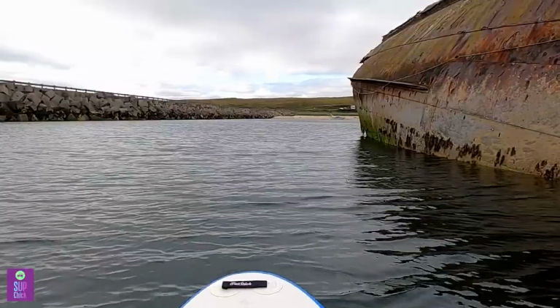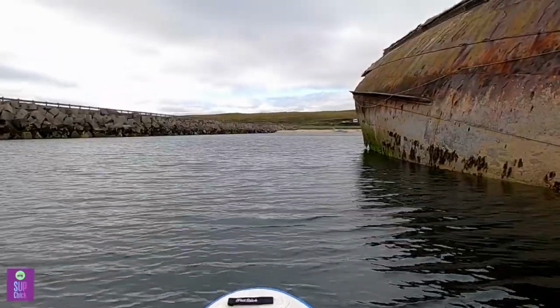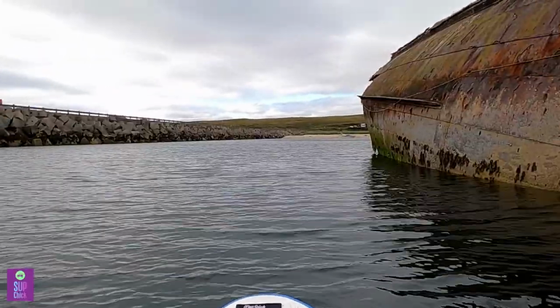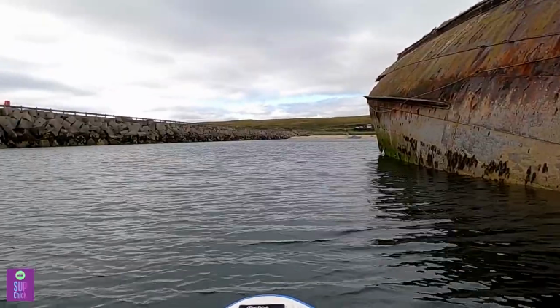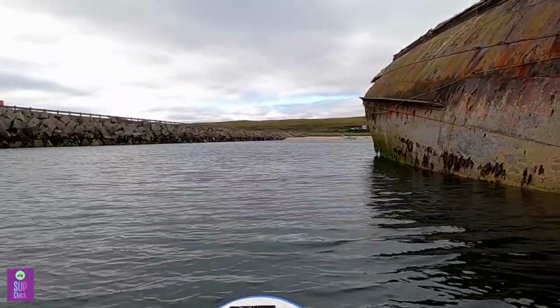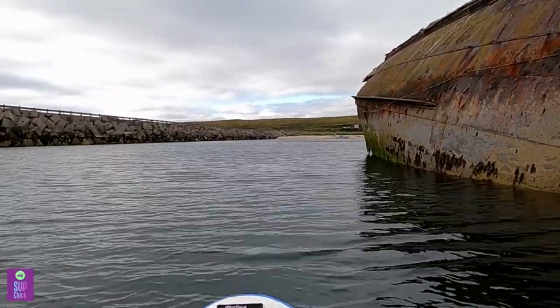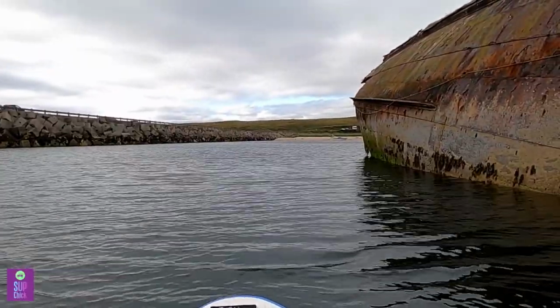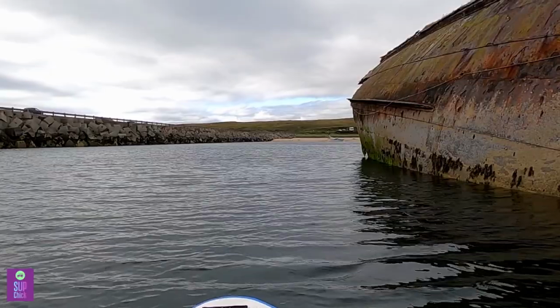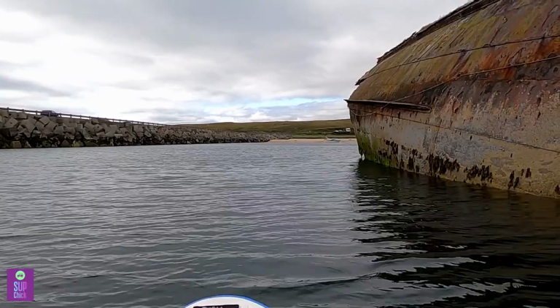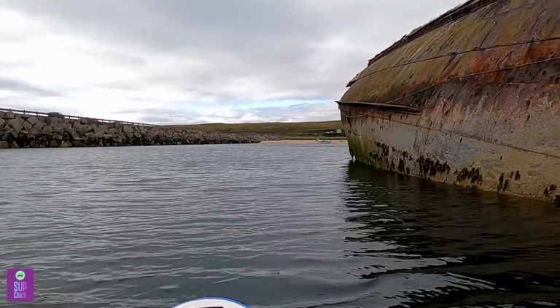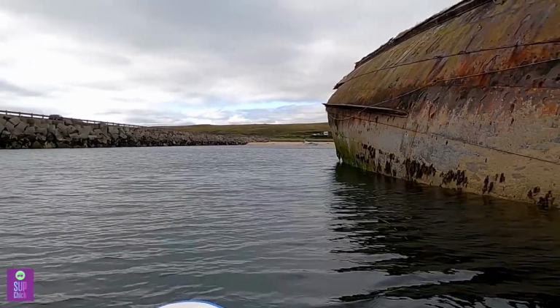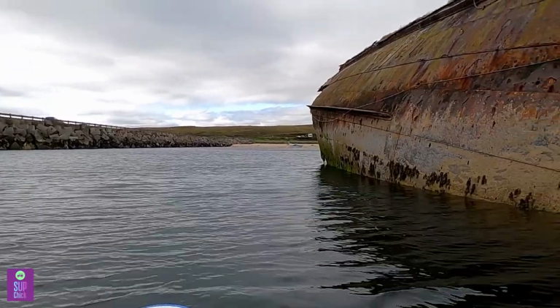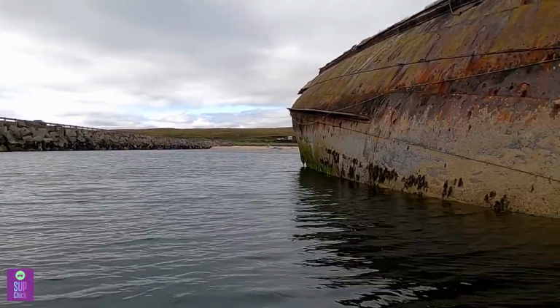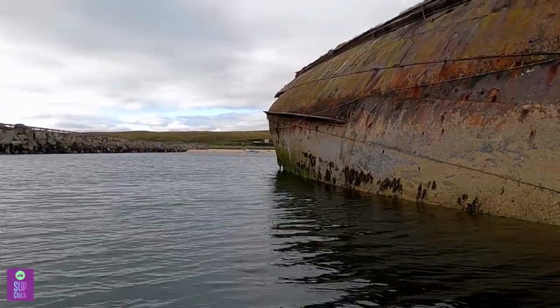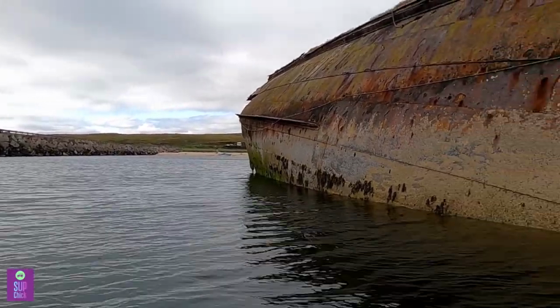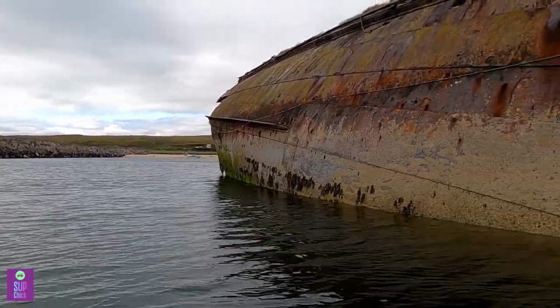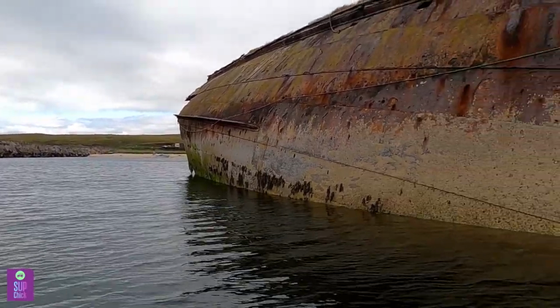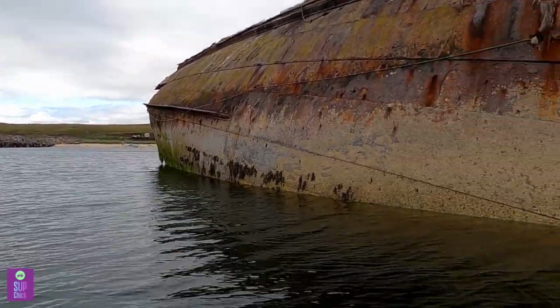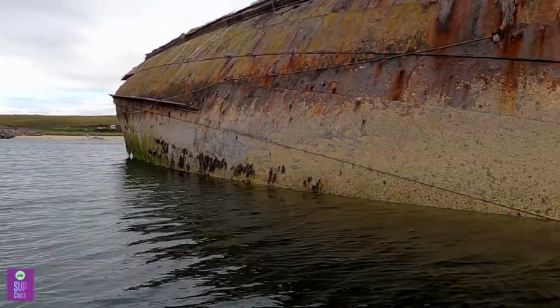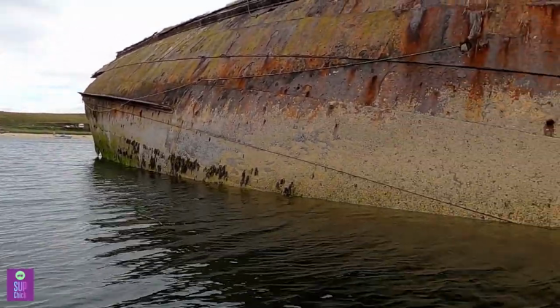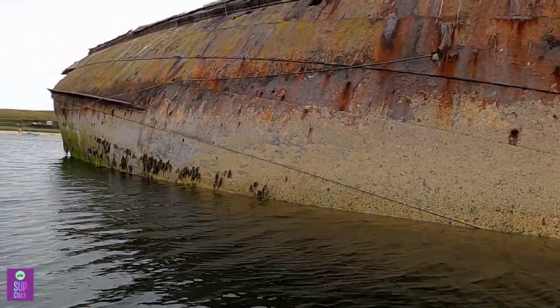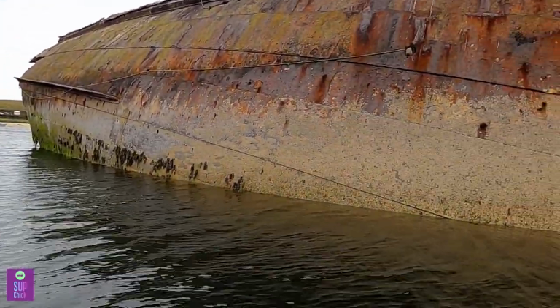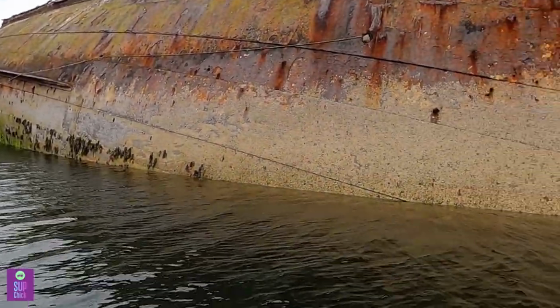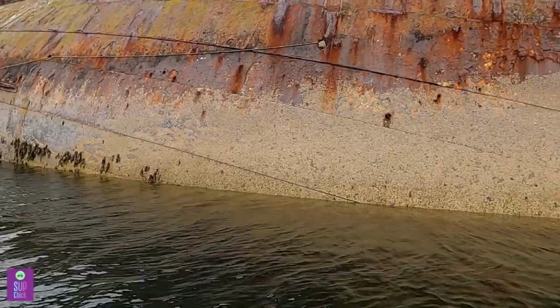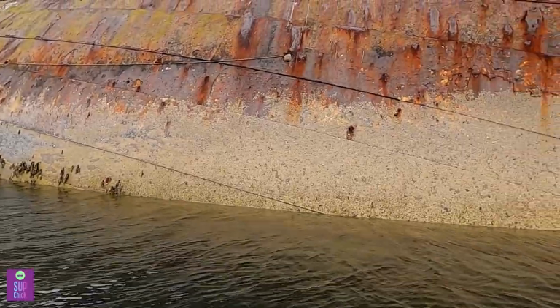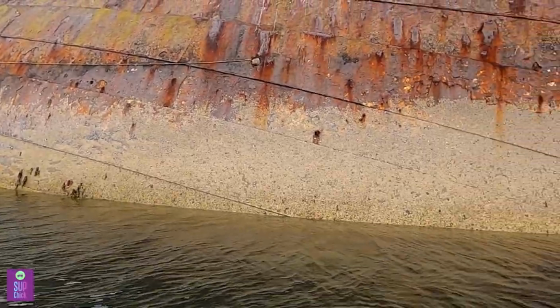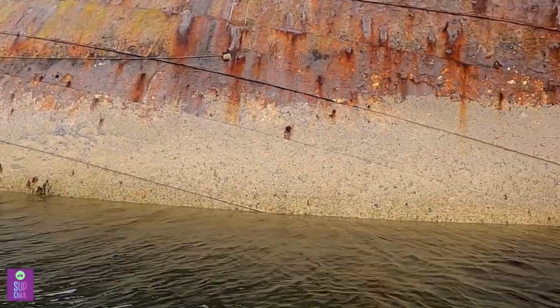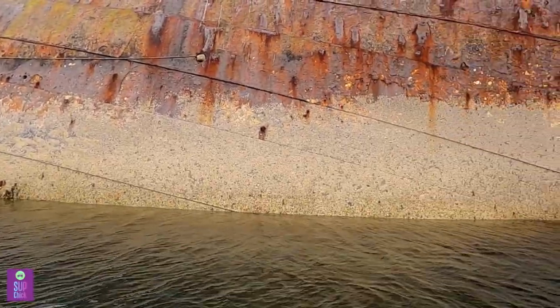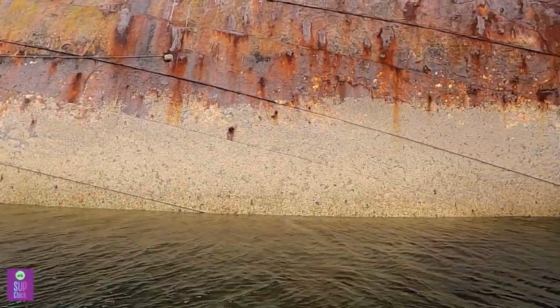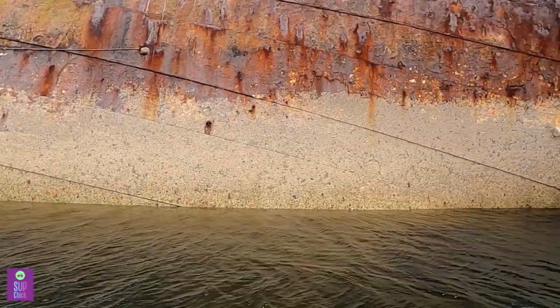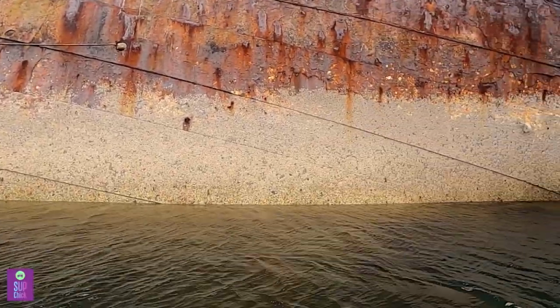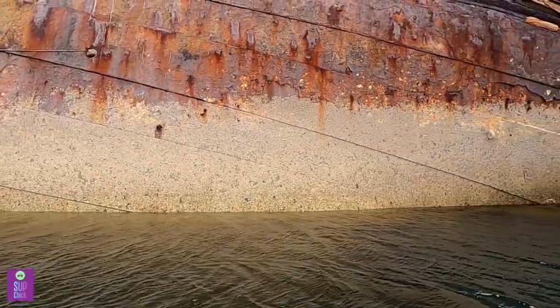At first glance, water with rusty metal probably doesn't look like the smartest place to take an inflatable paddleboard, but the water is really clear and you'll notice this paddling very cautiously.